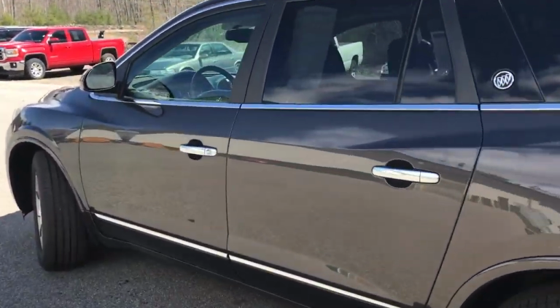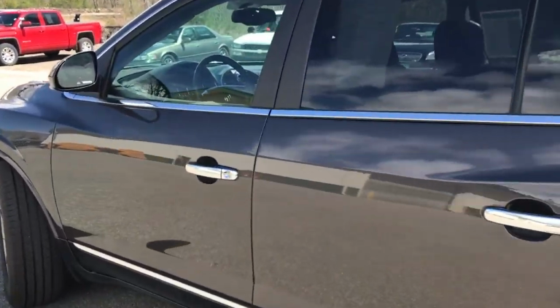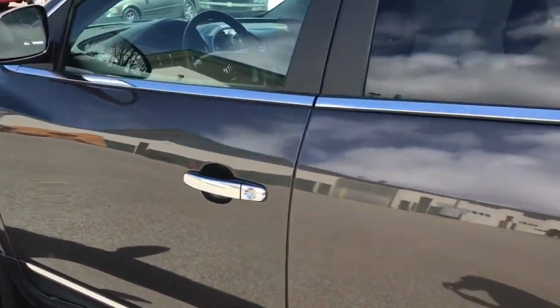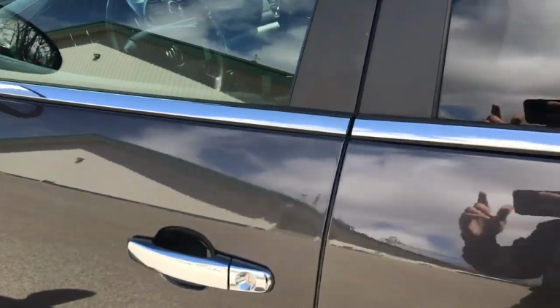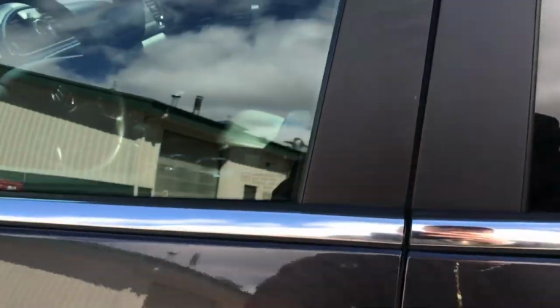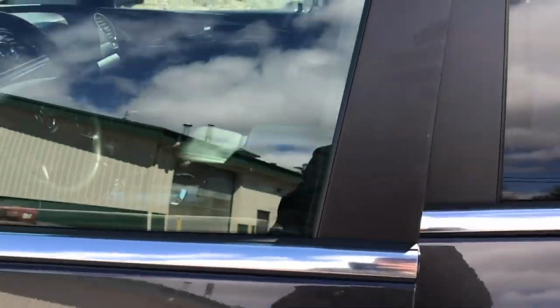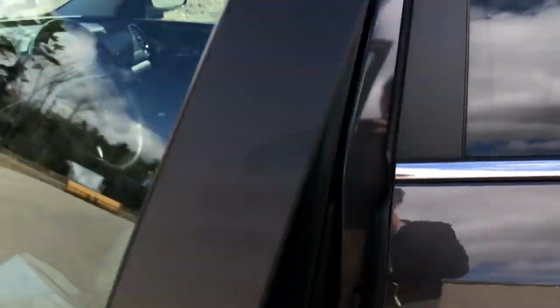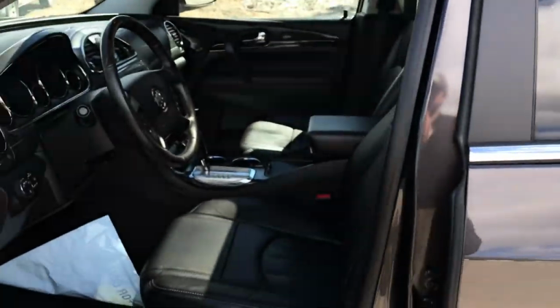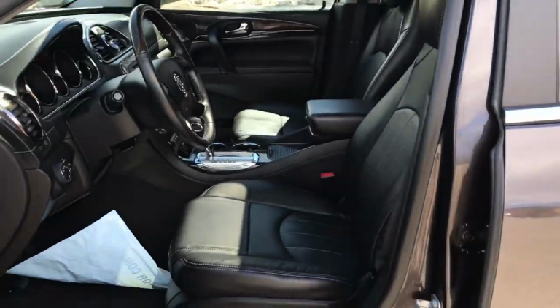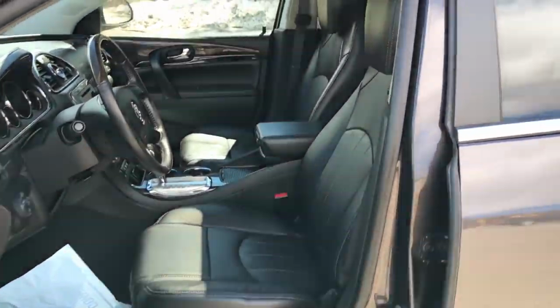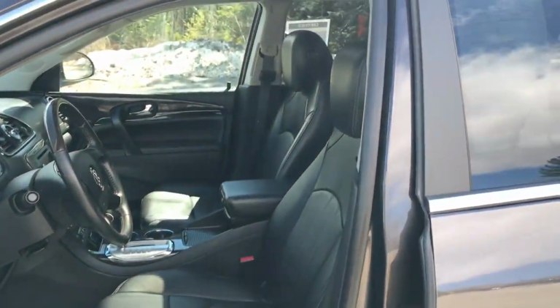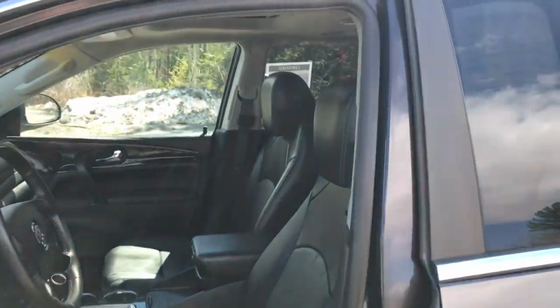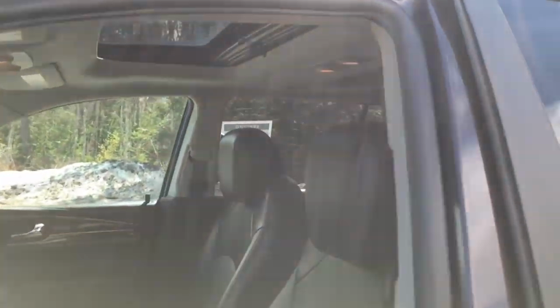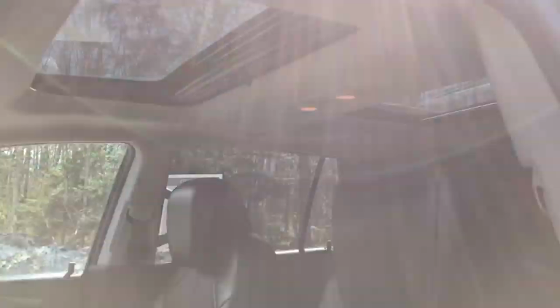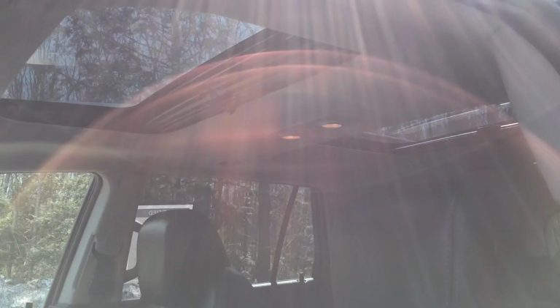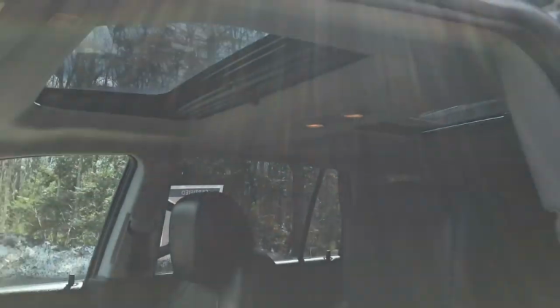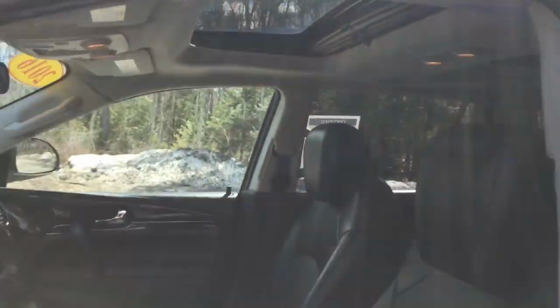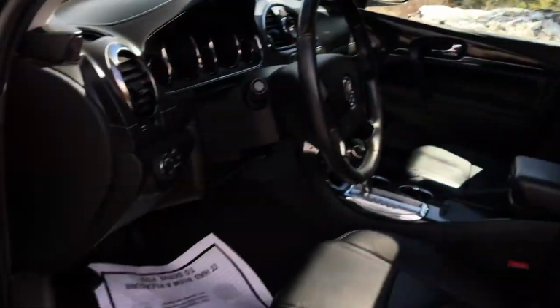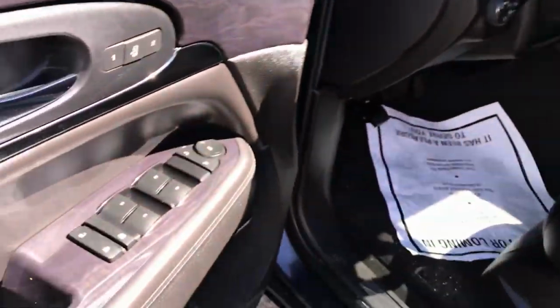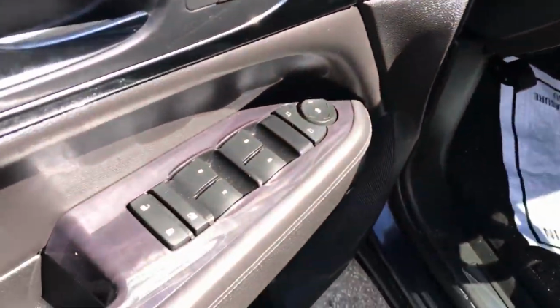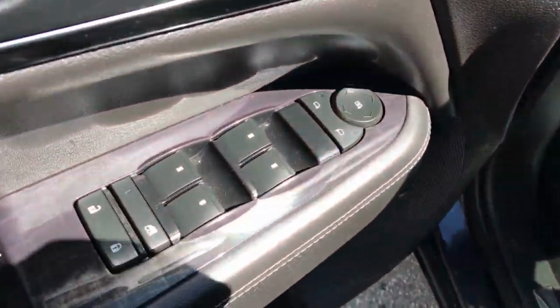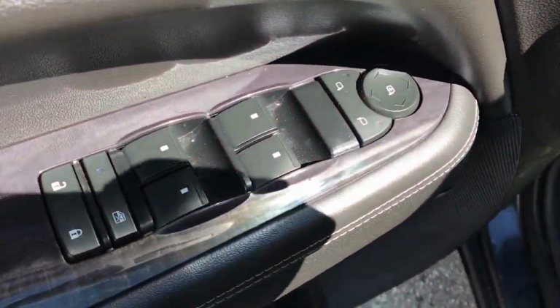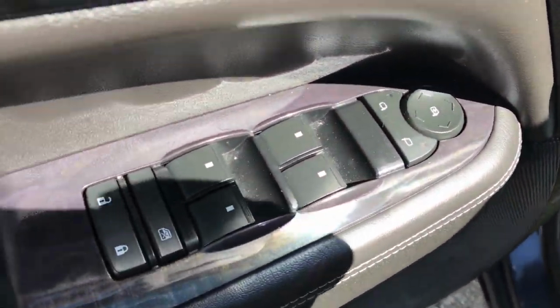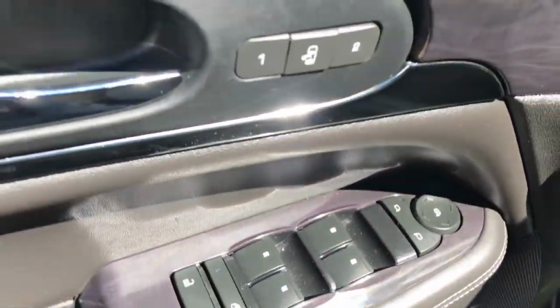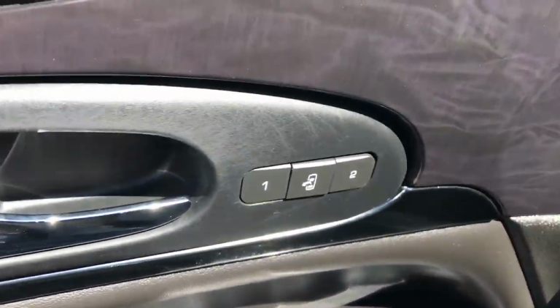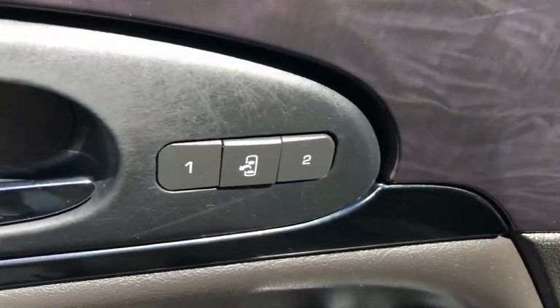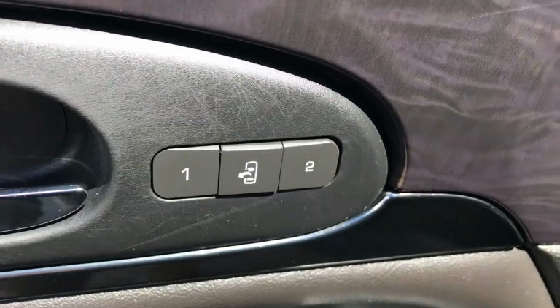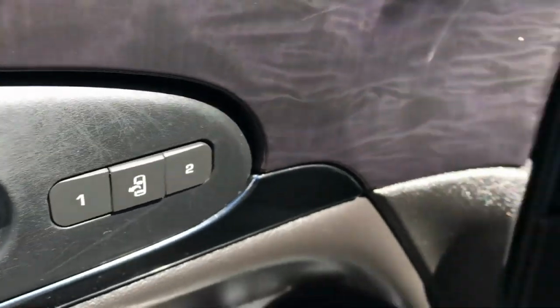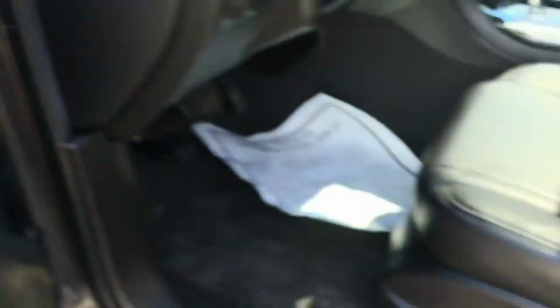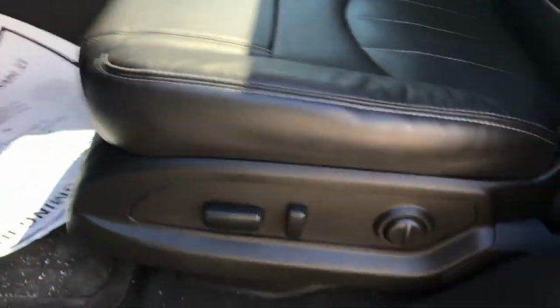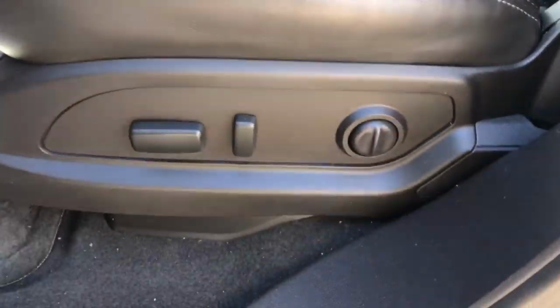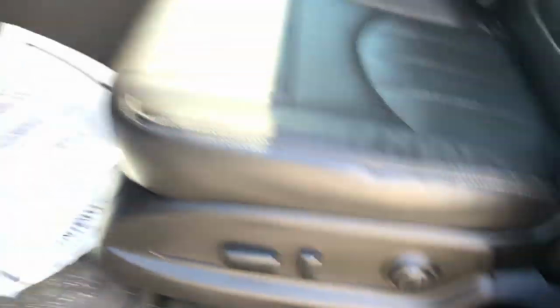Go ahead and take a look at the interior here. You can see you've got your black leather interior, you've got your dual moonroof up top. You have a door panel here, you've got your power windows and locks, as well as your memory settings for your power driver seat. Controls for that are there.